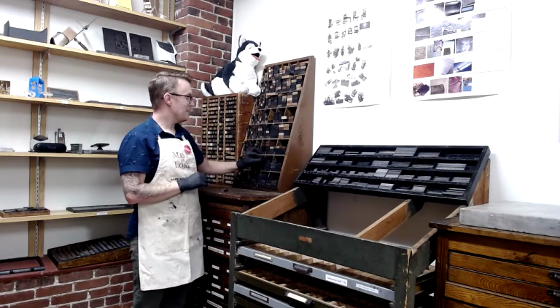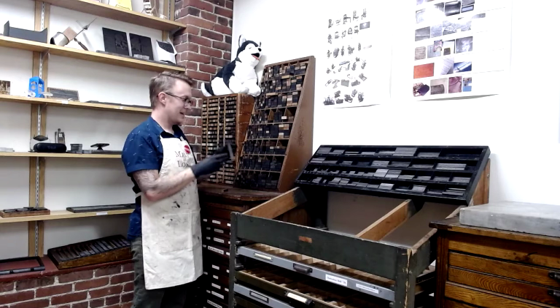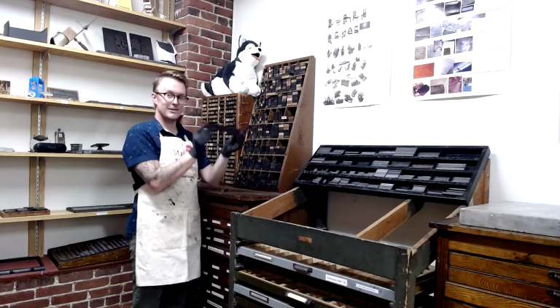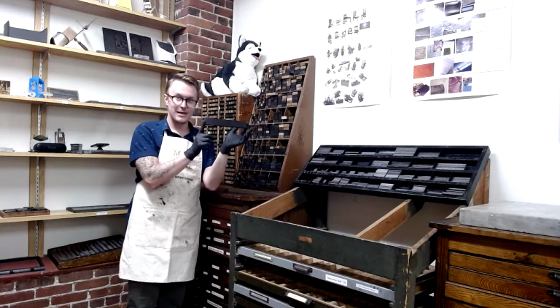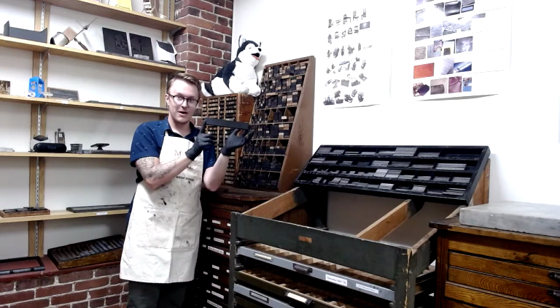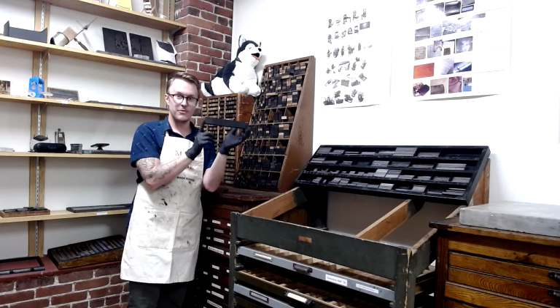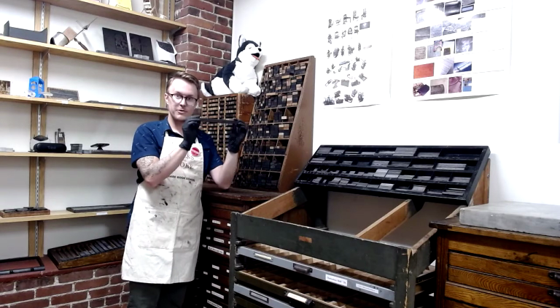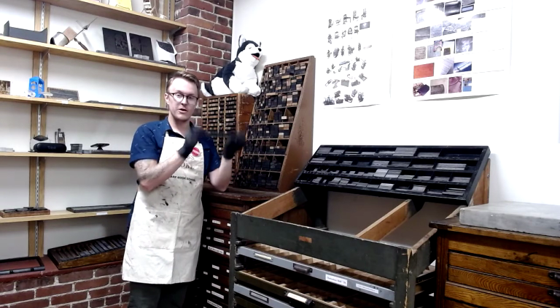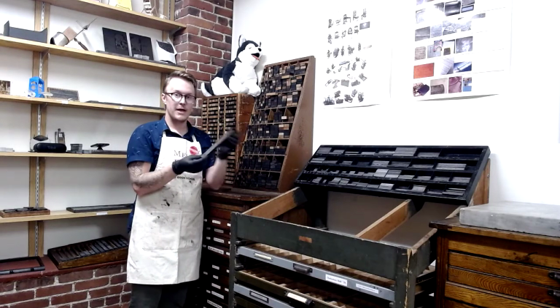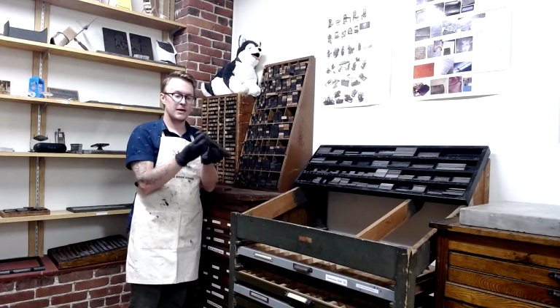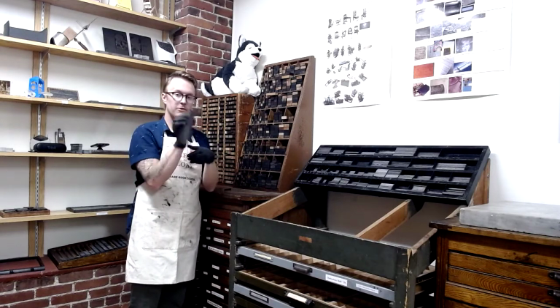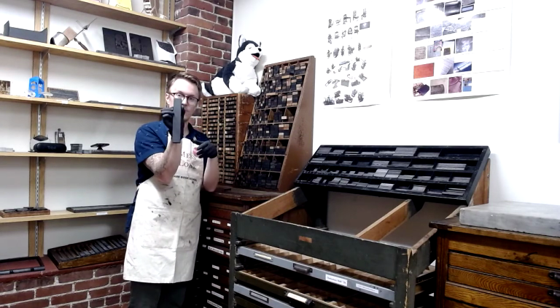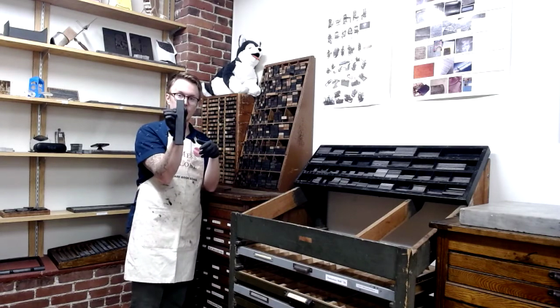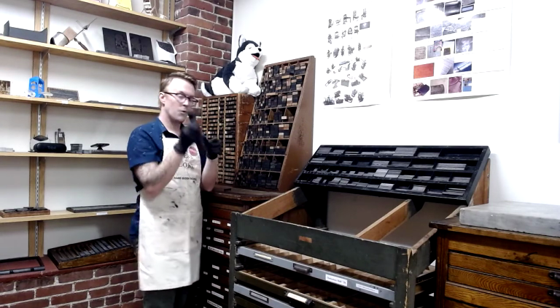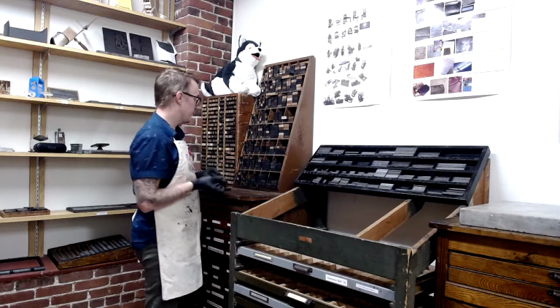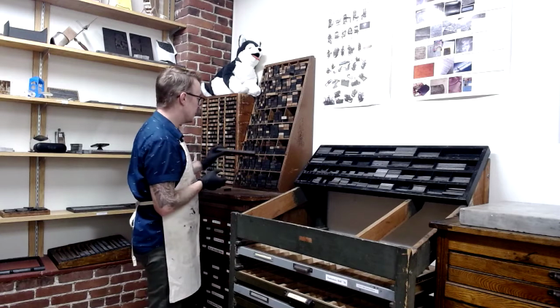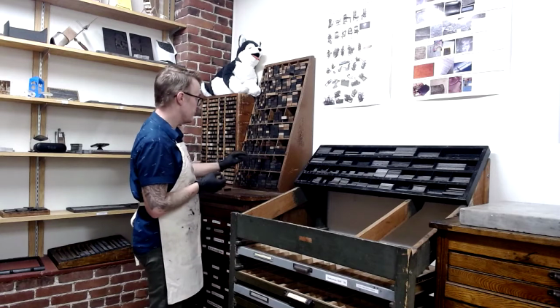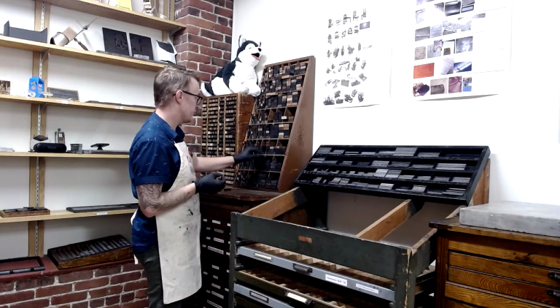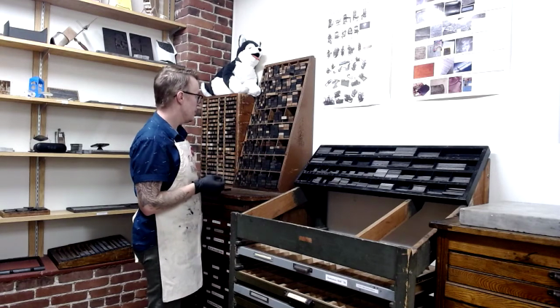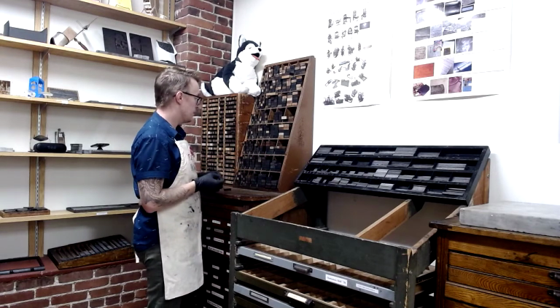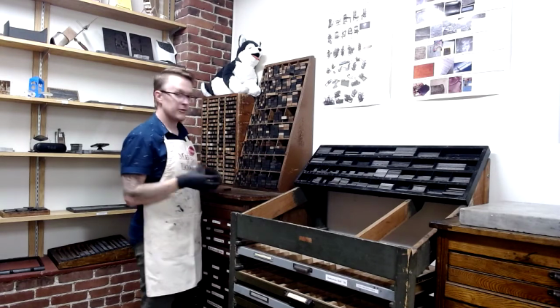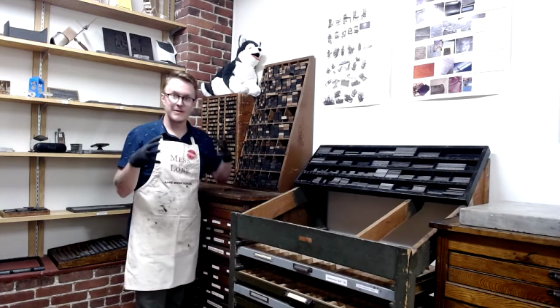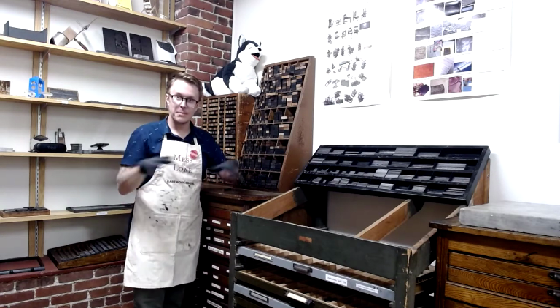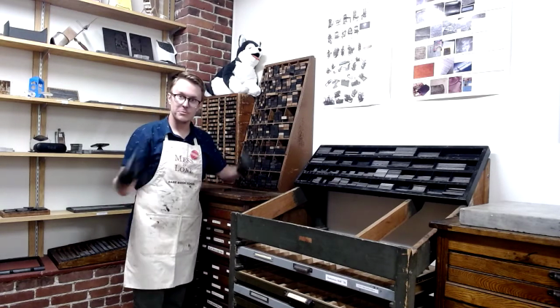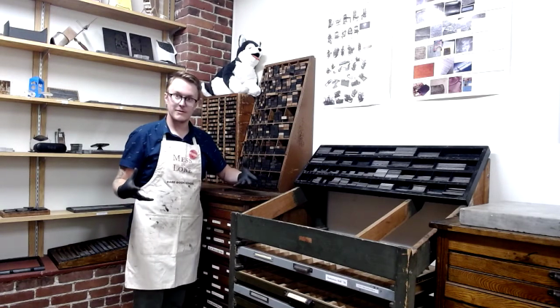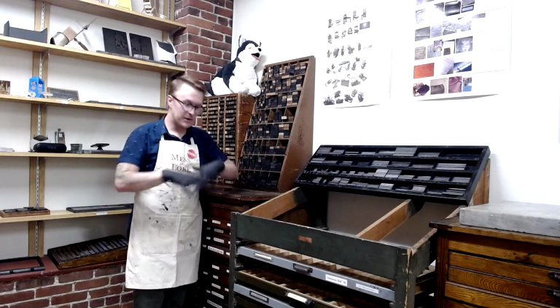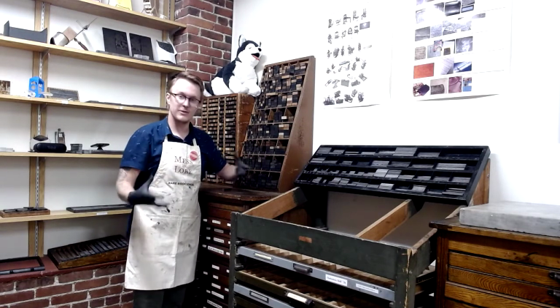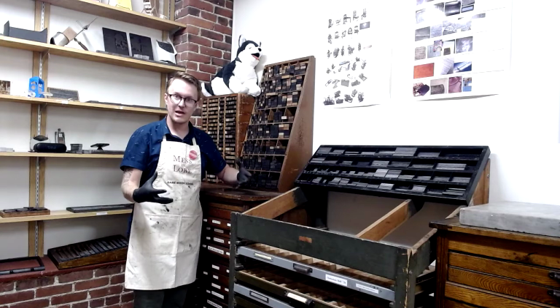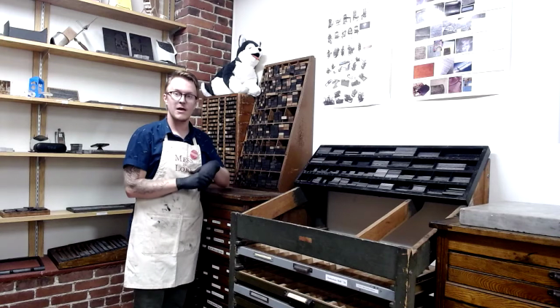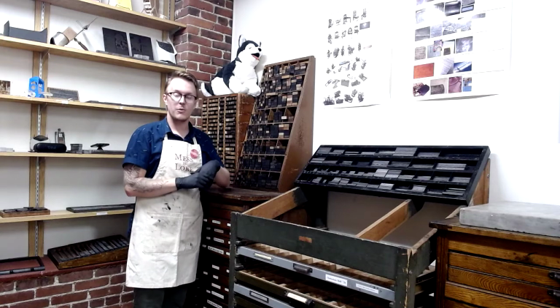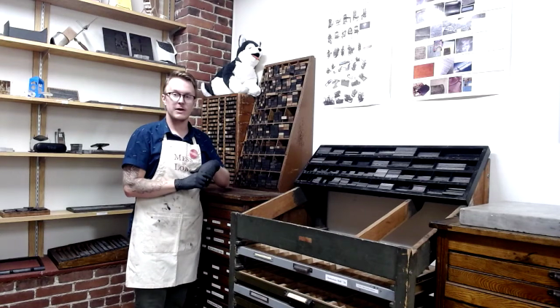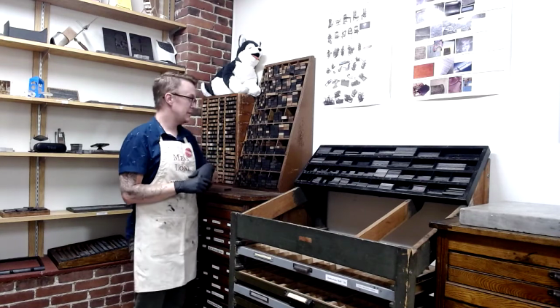The furniture is sorted by length and then by width or thickness, so that as we're assembling that puzzle in the chase, we can find what we need.